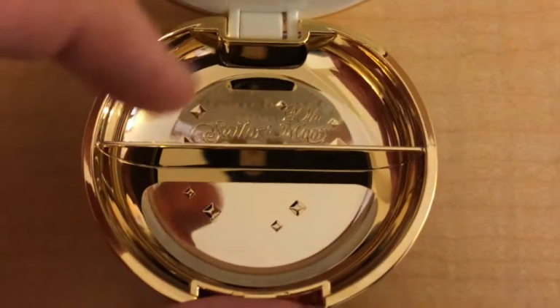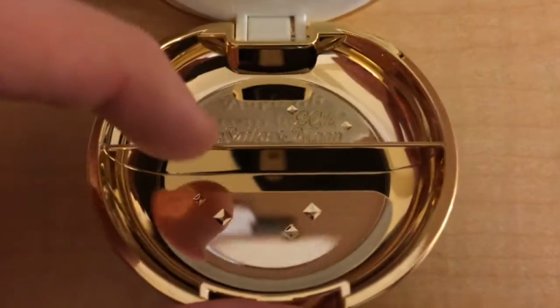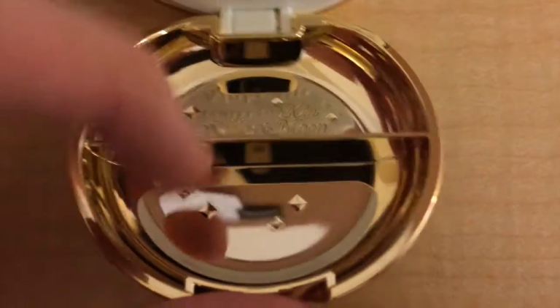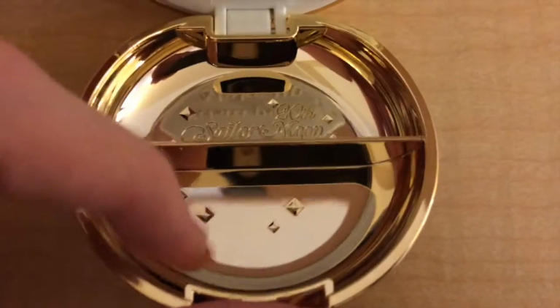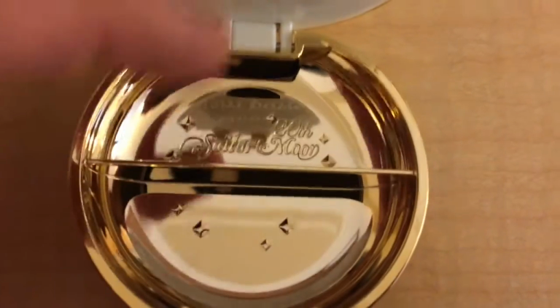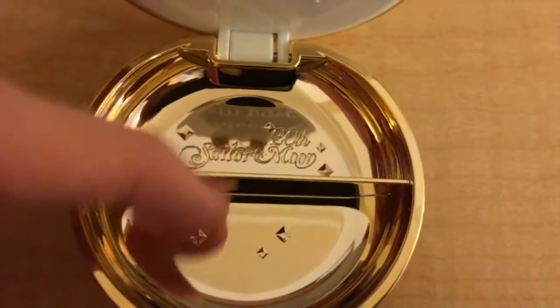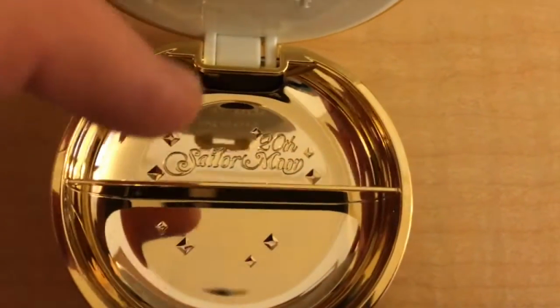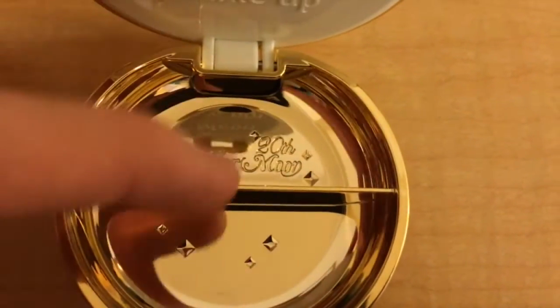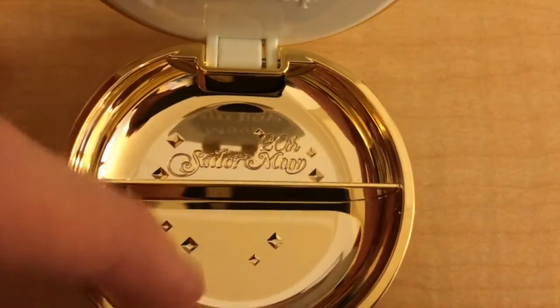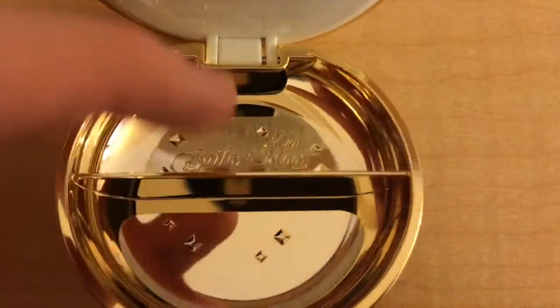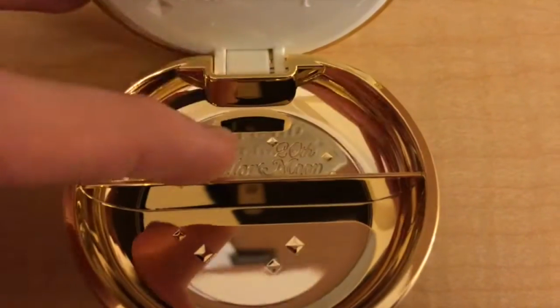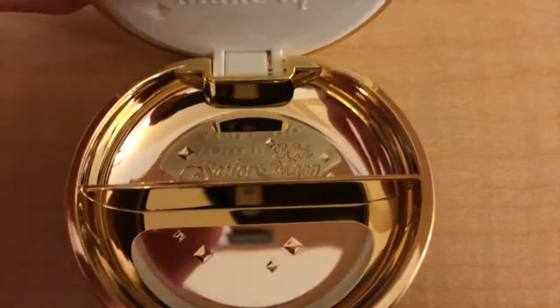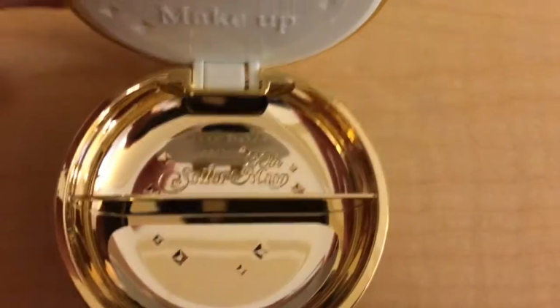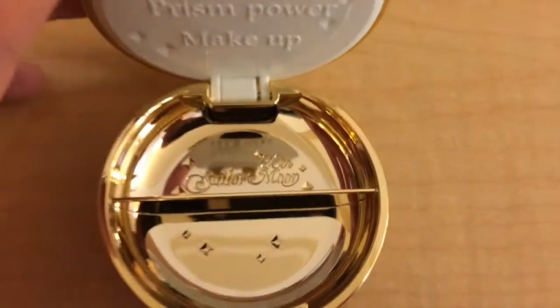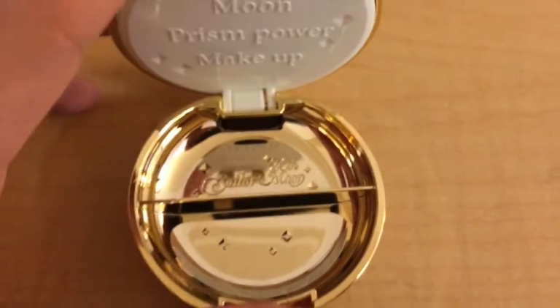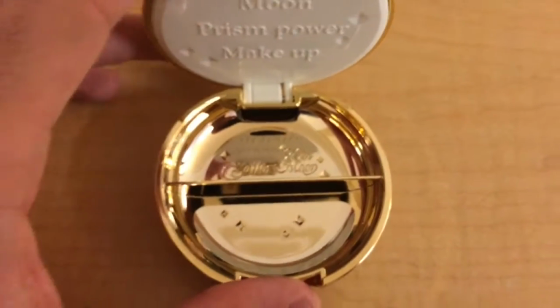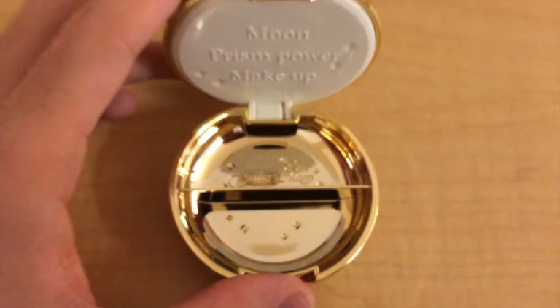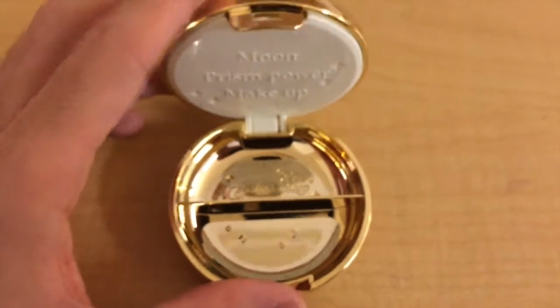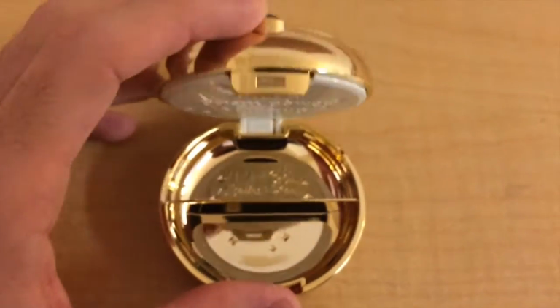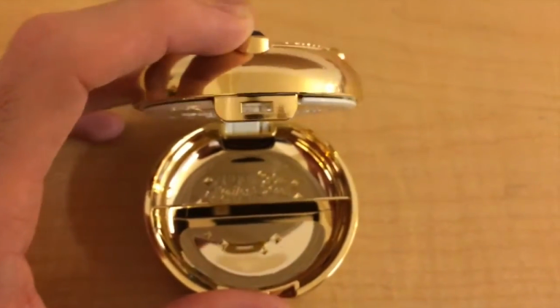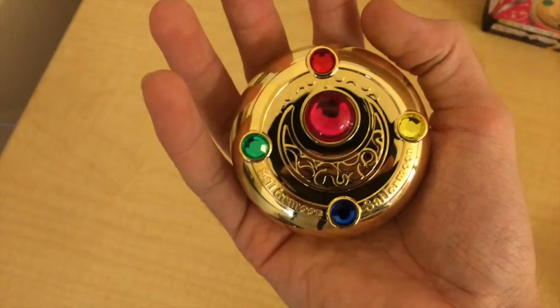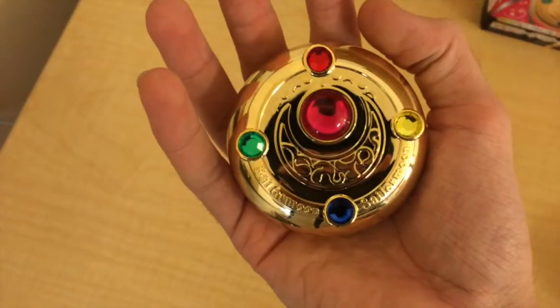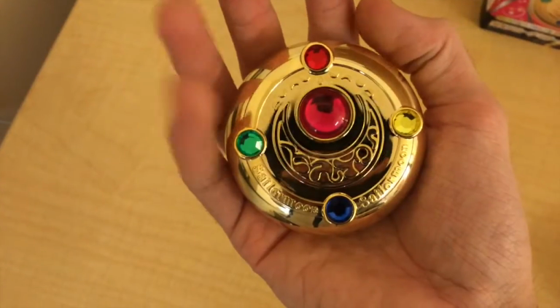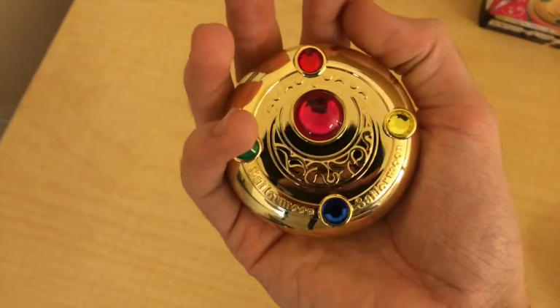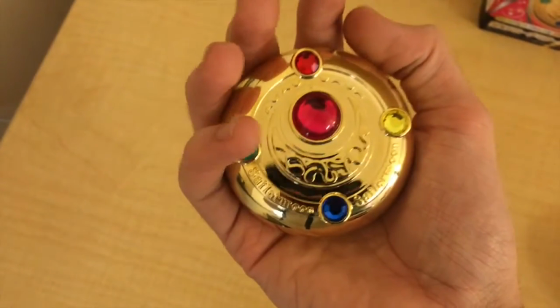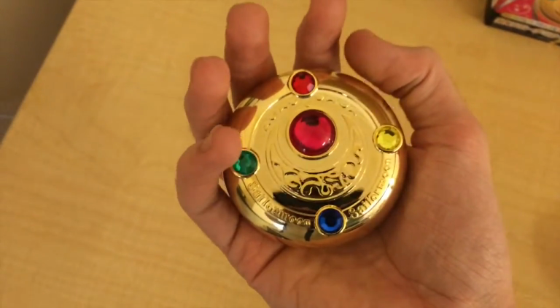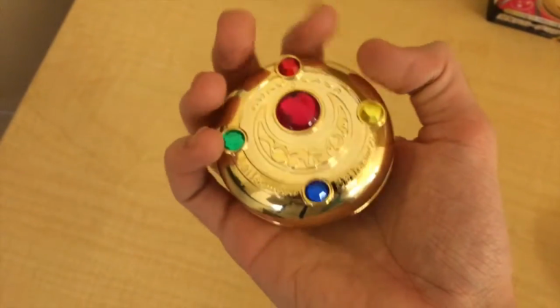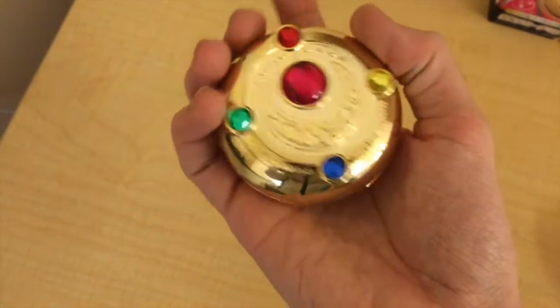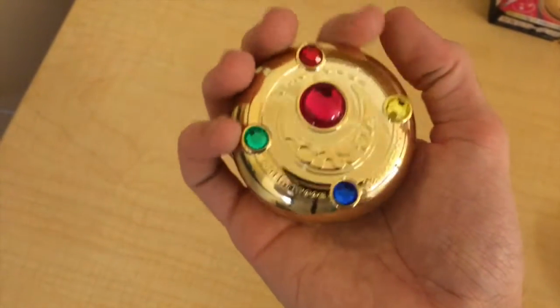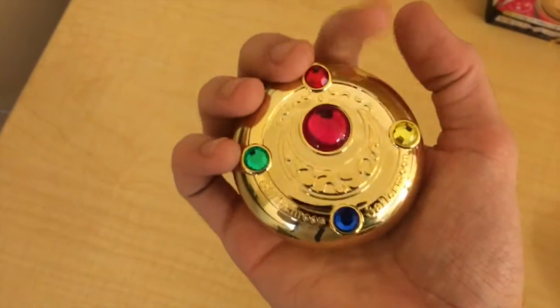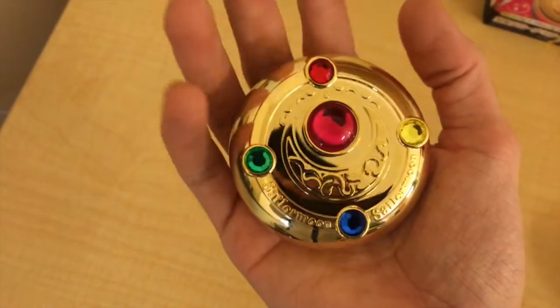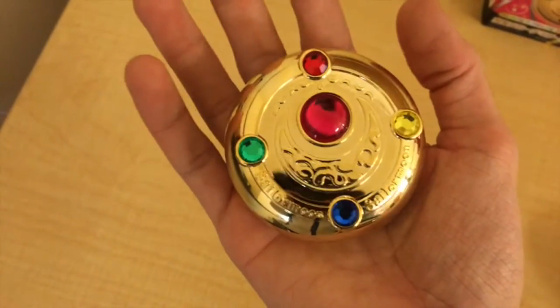Here you can put some earrings or whatever you want — I don't use it at all. It is also a nice size and fits really well in my hand.